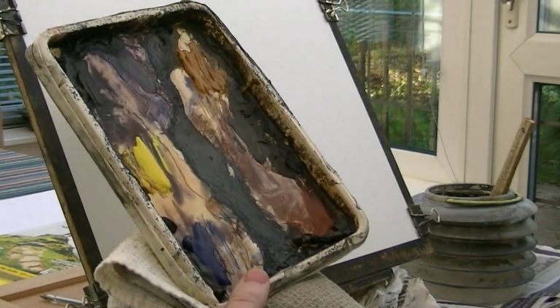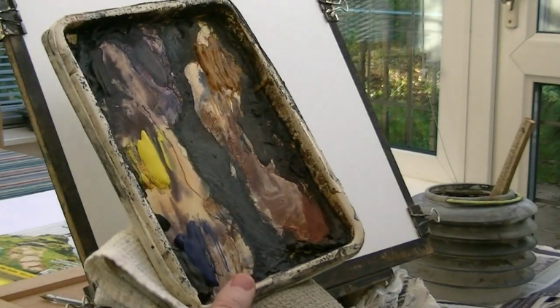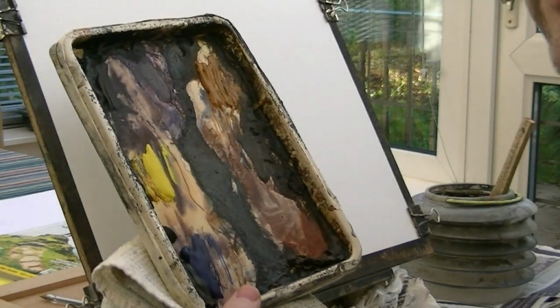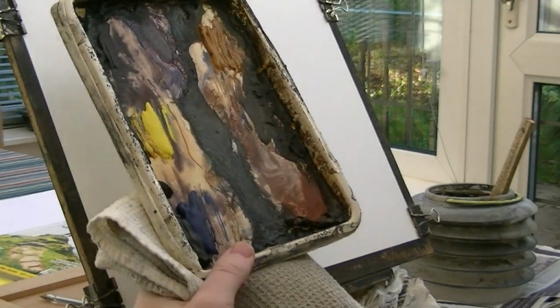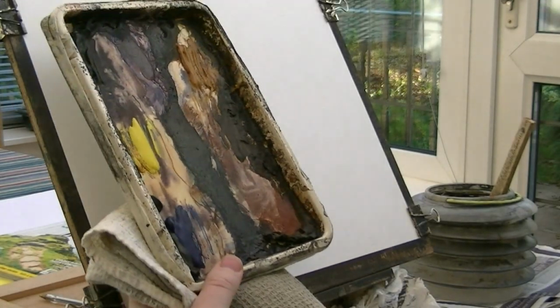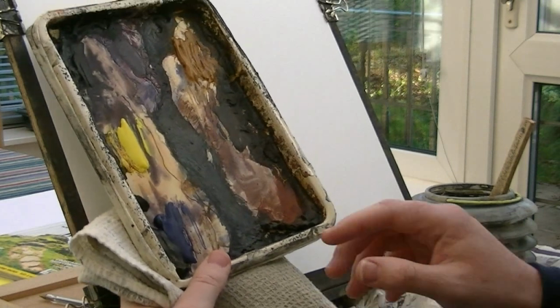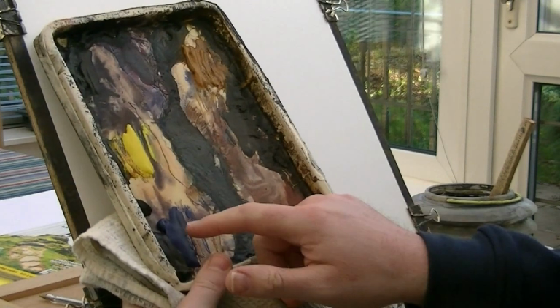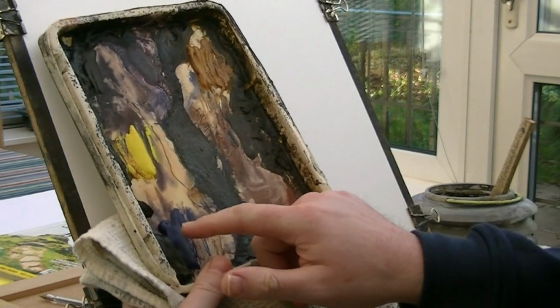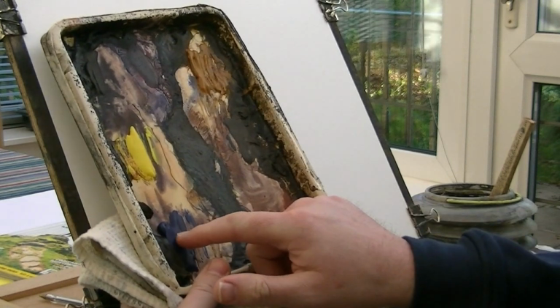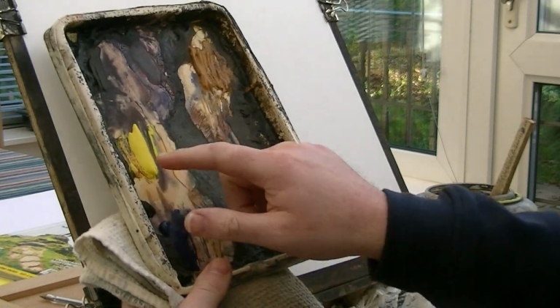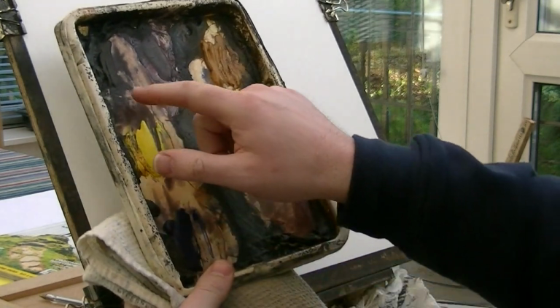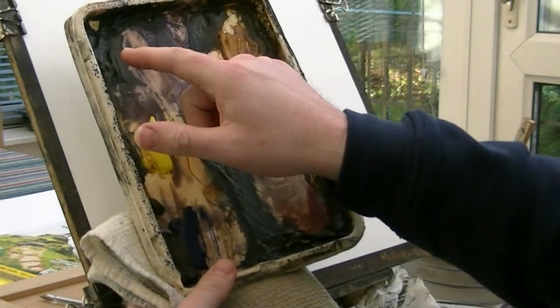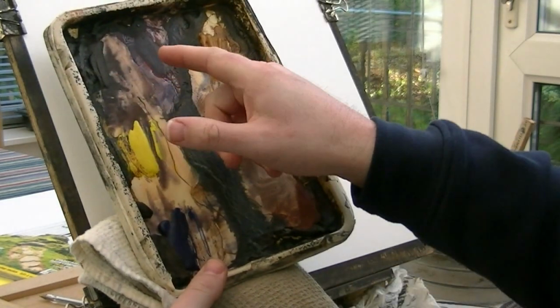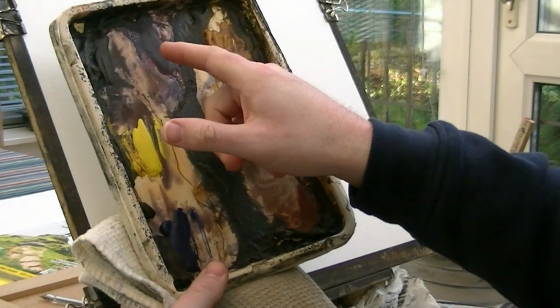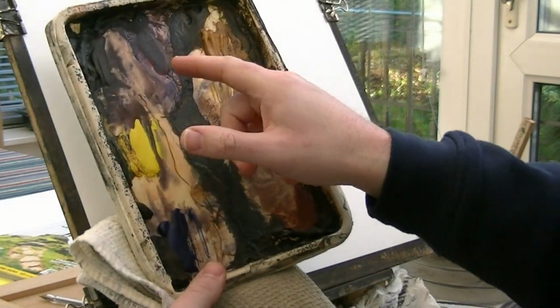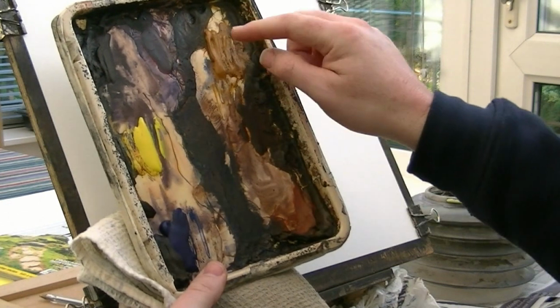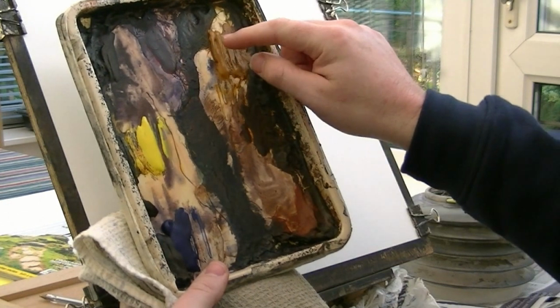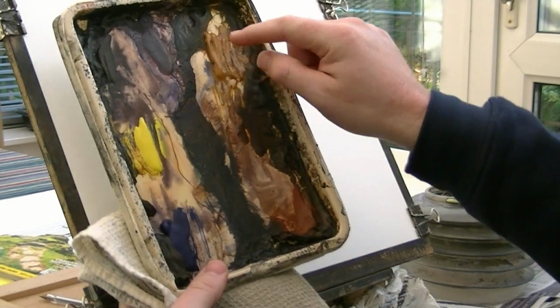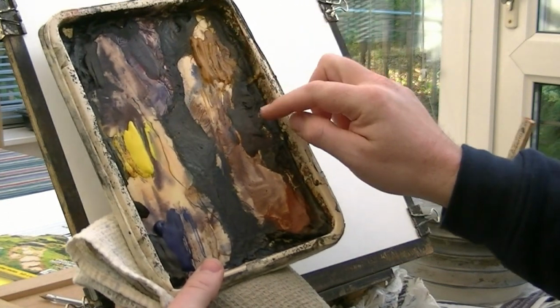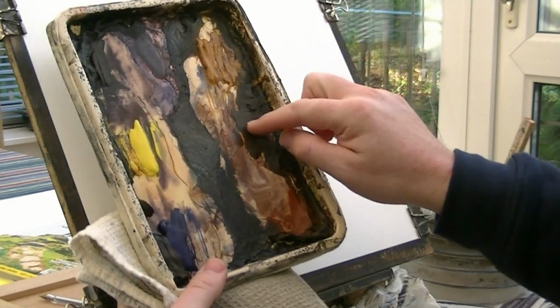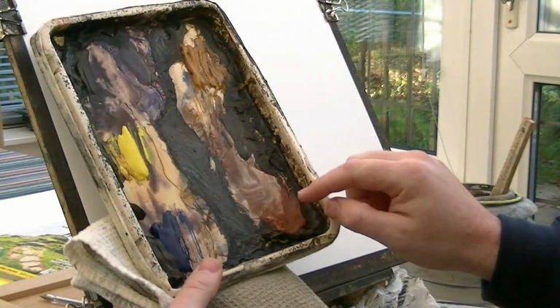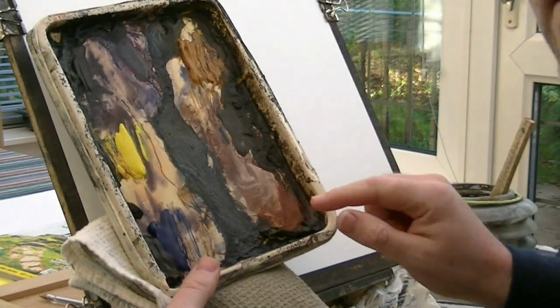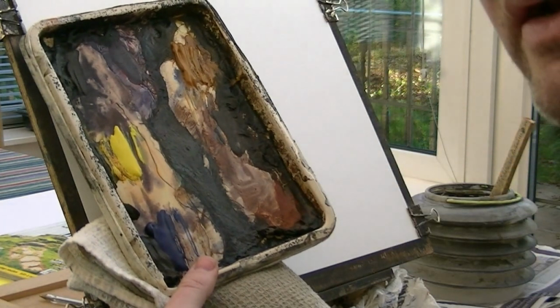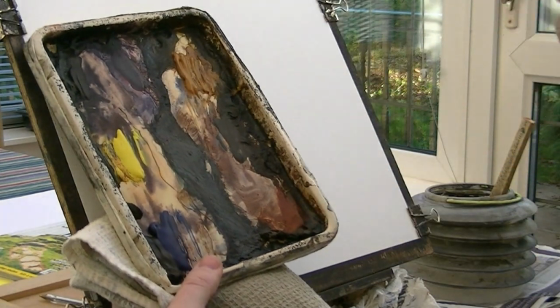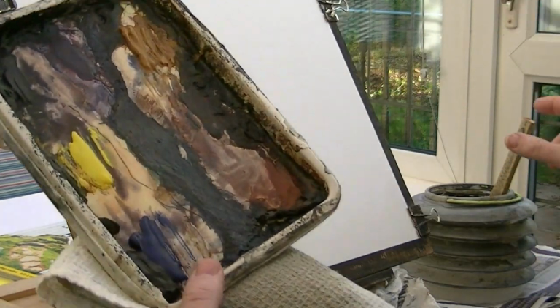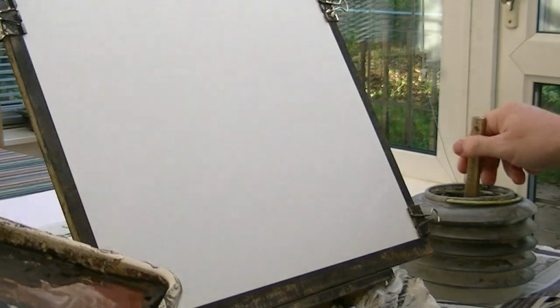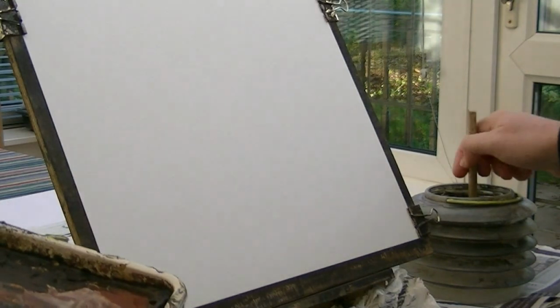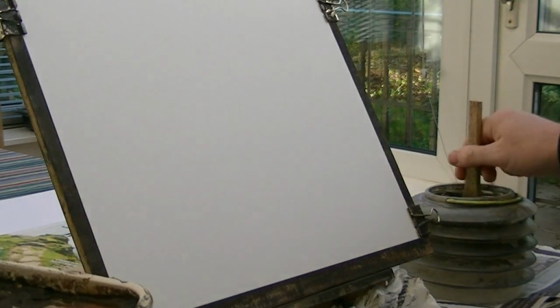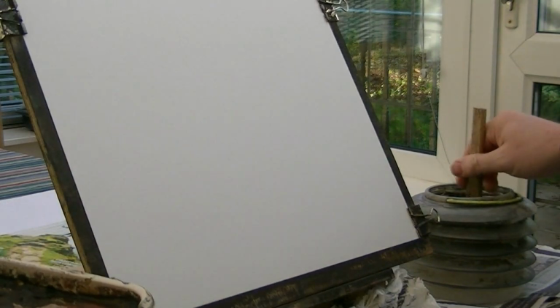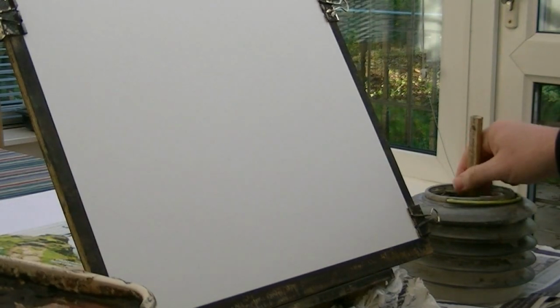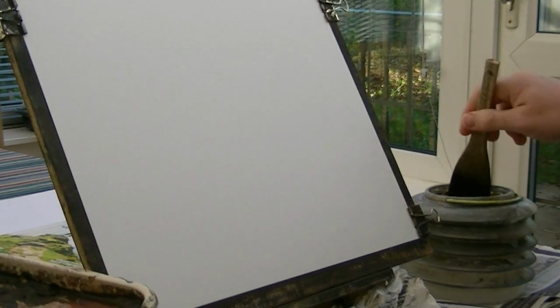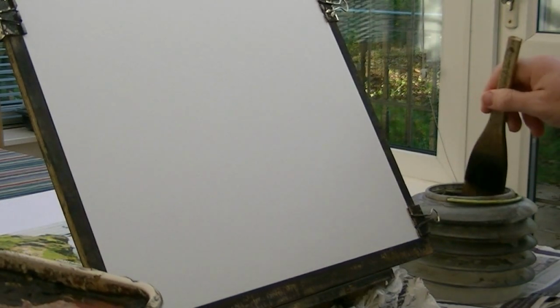Before I start I'll just have a quick whiz through the palette here. We've got Ultramarine, Lemon Yellow, Payne's Grey, Alizarin Crimson, Raw Sienna and Umber and Light Red. We've got my large number 8 brush here and the water.